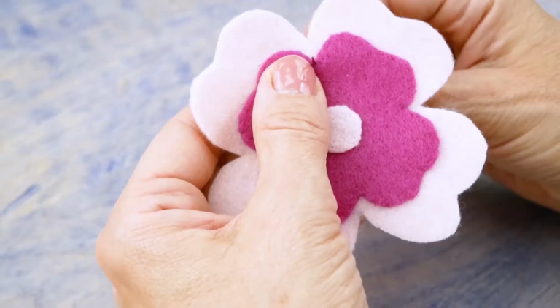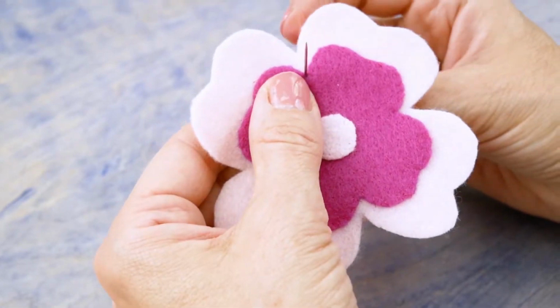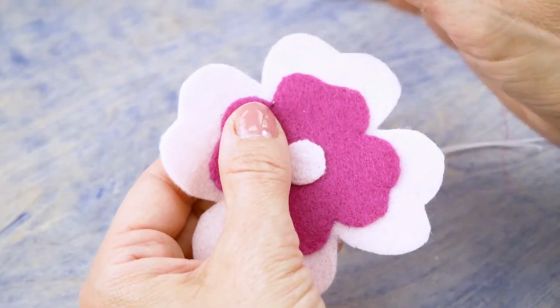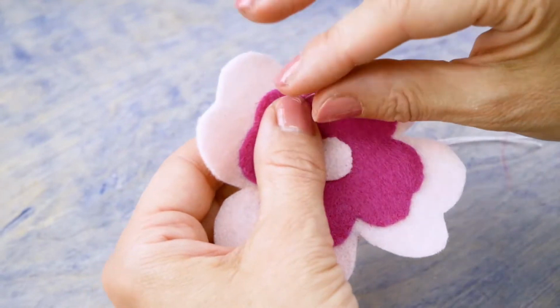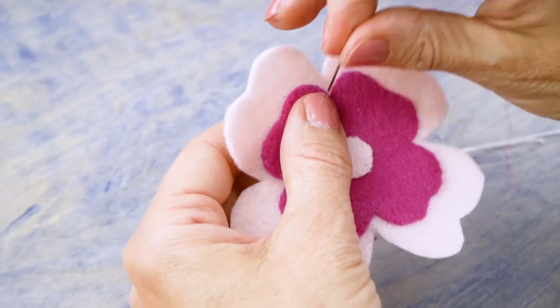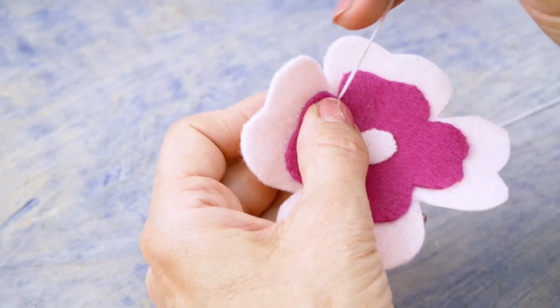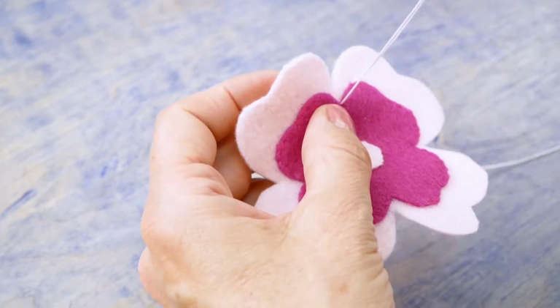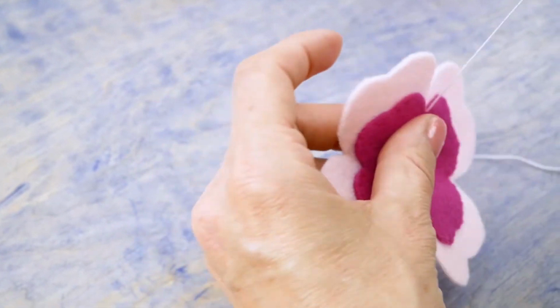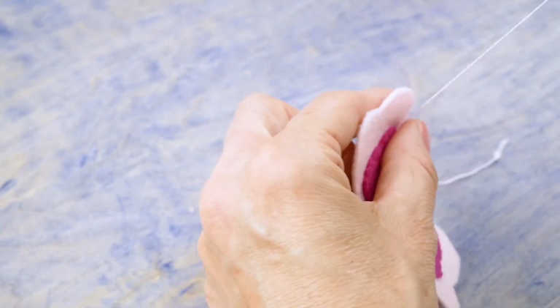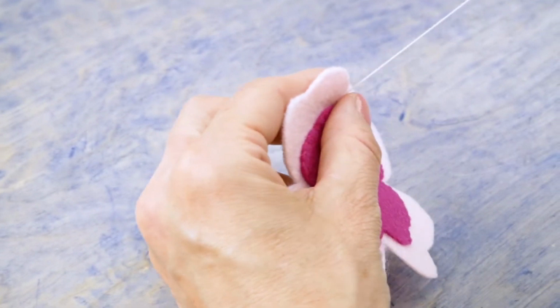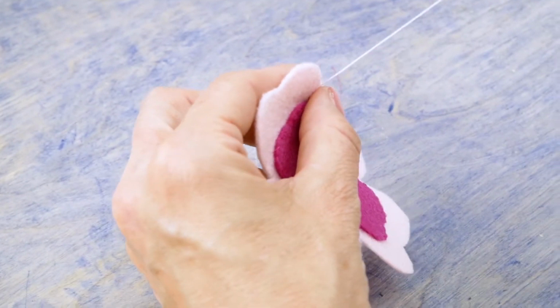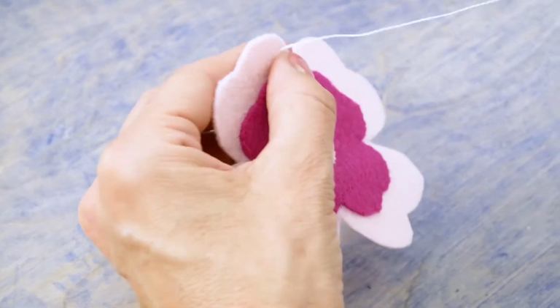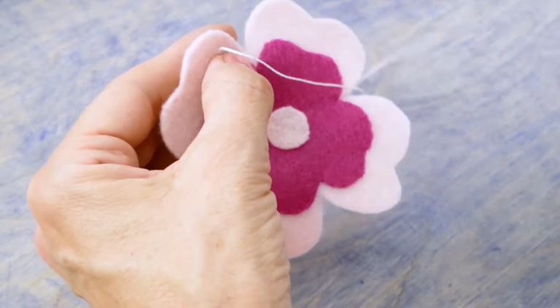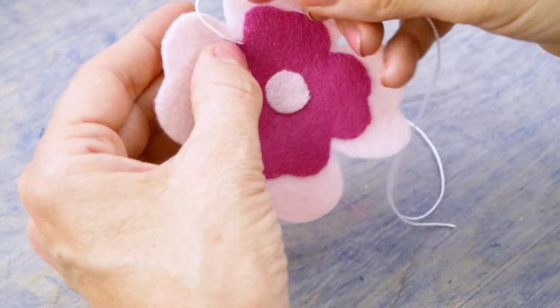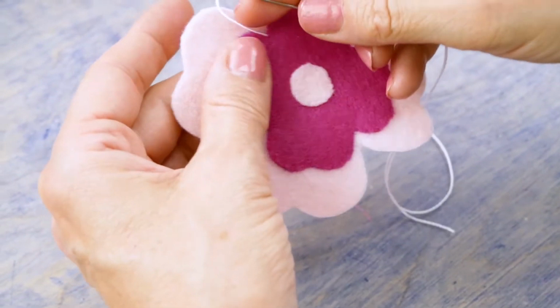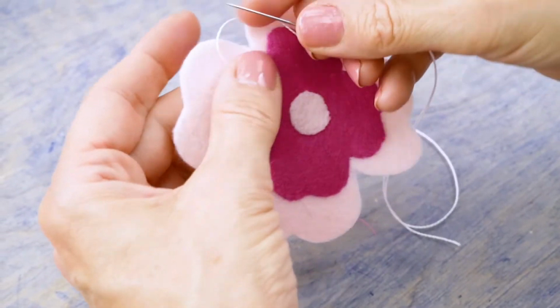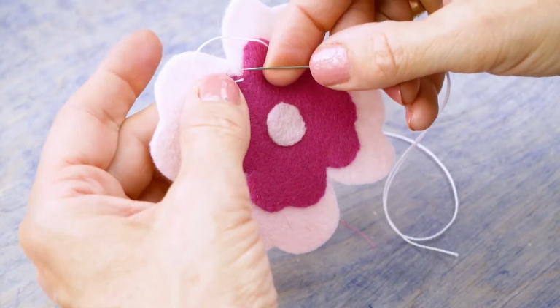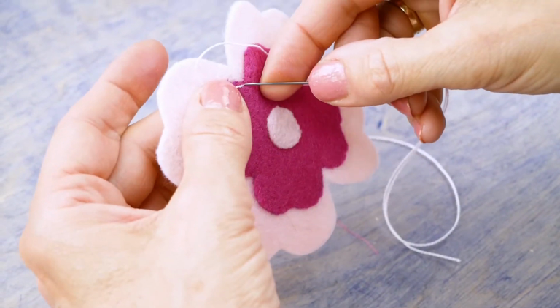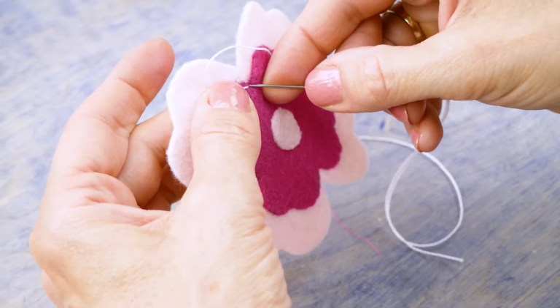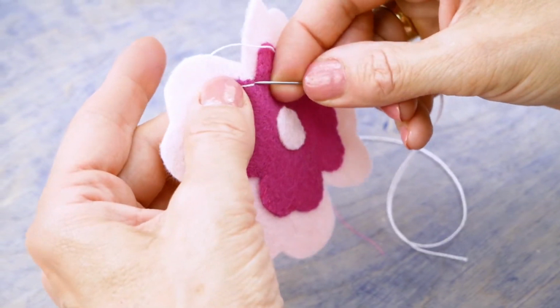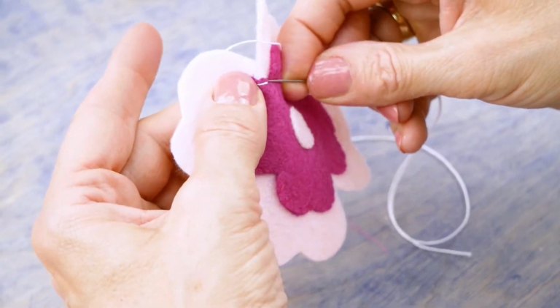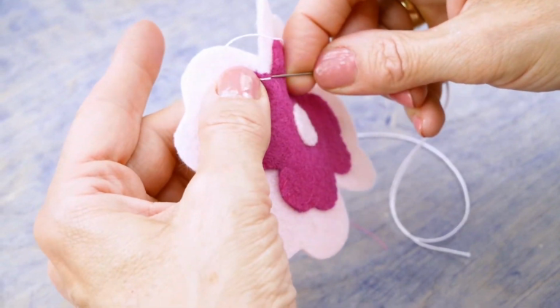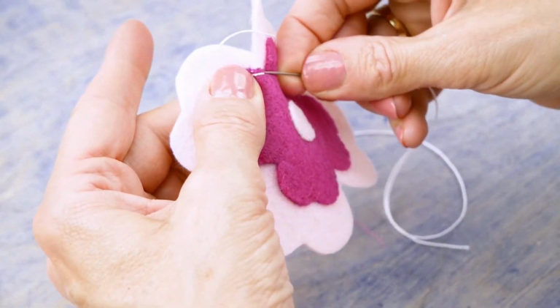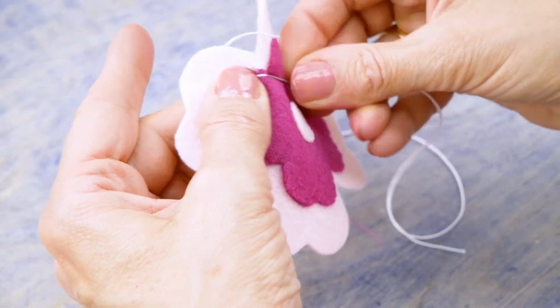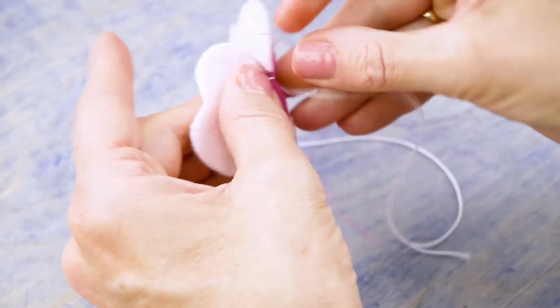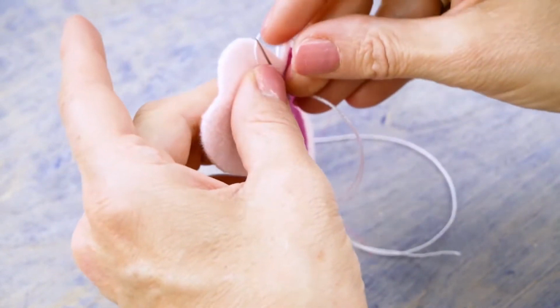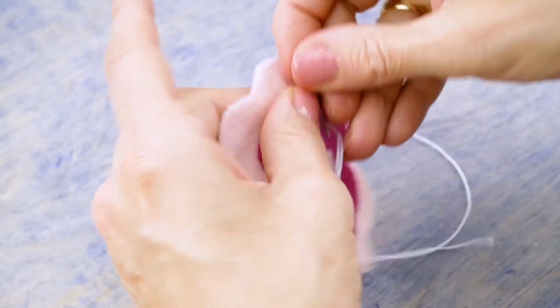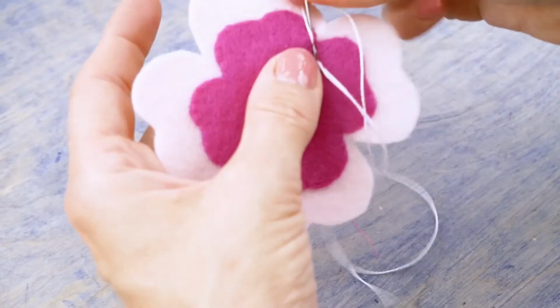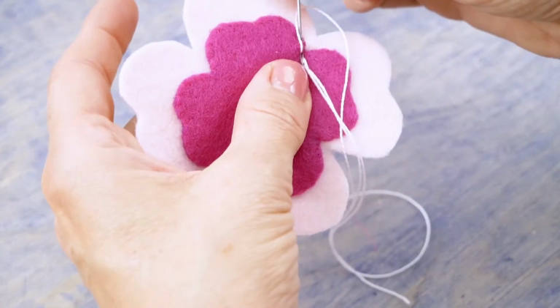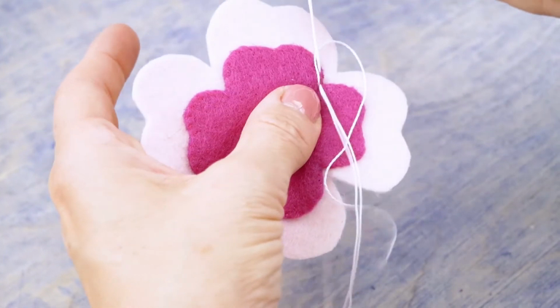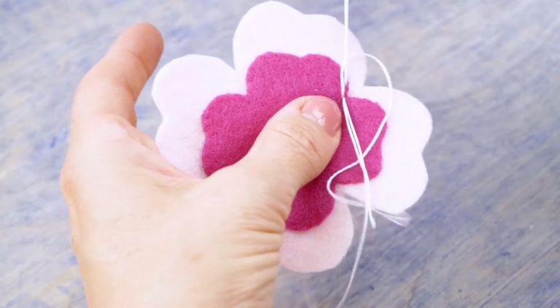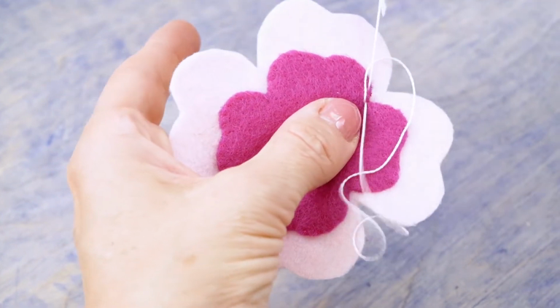To do a chain stitch, bring your knotted thread from the underside up at your starting point. Drop your needle back down right beside the hole you made coming up, but don't pull your thread all the way through.